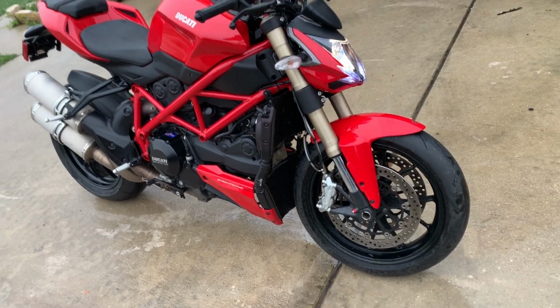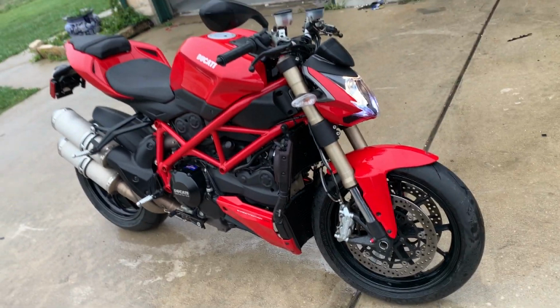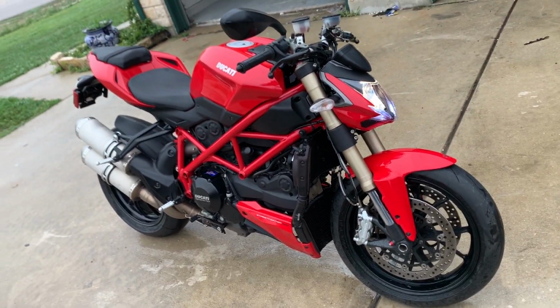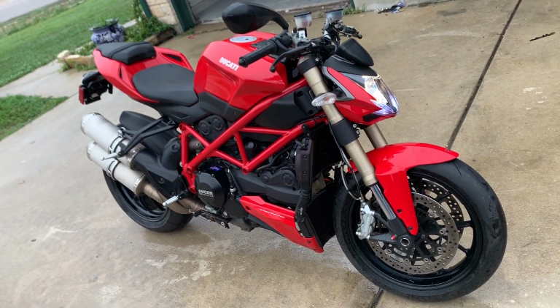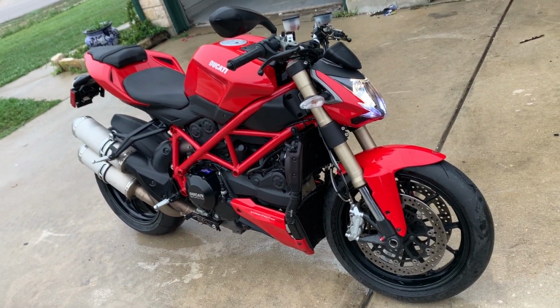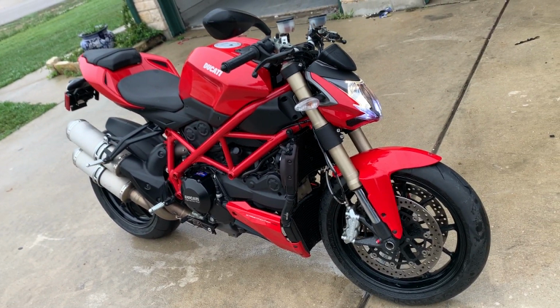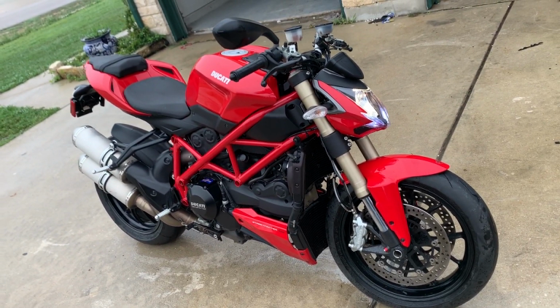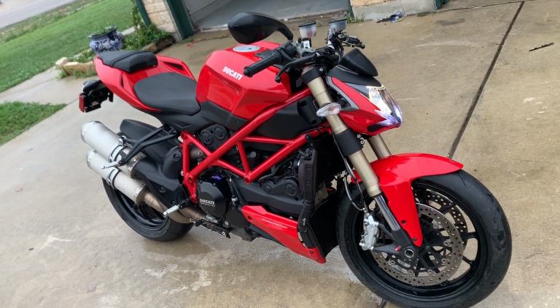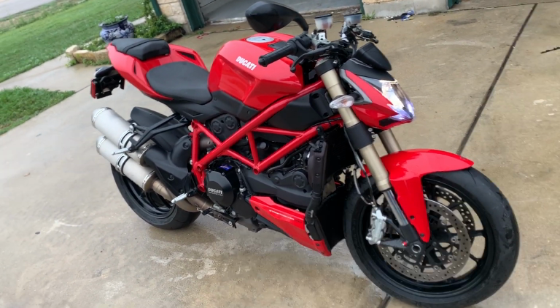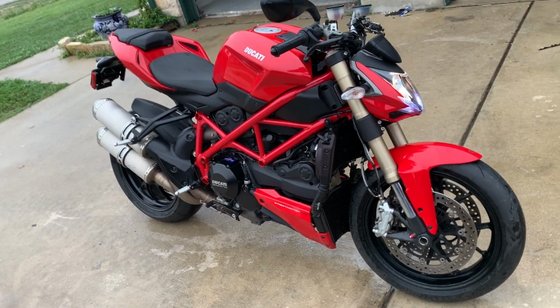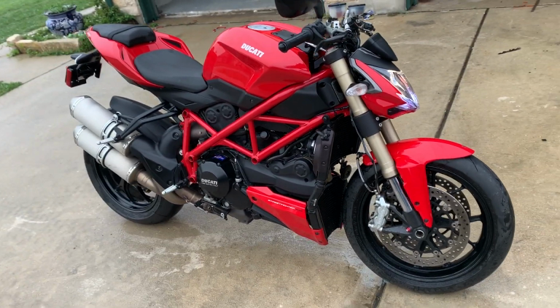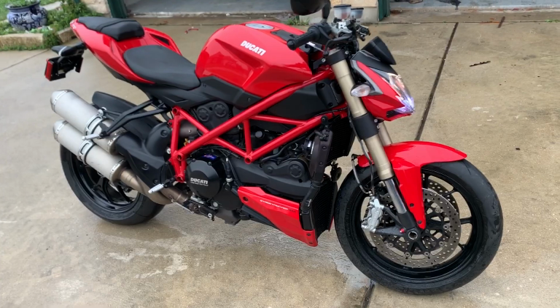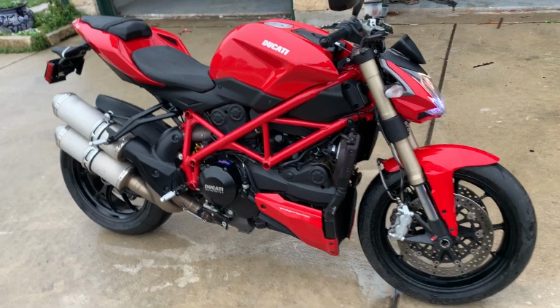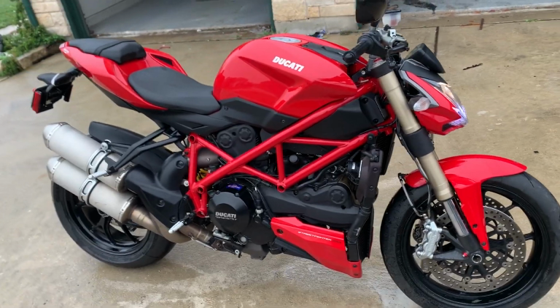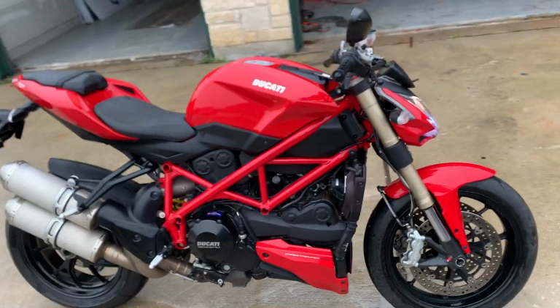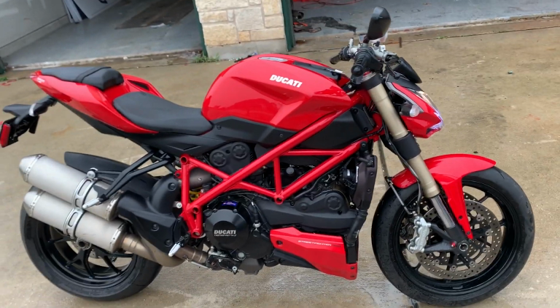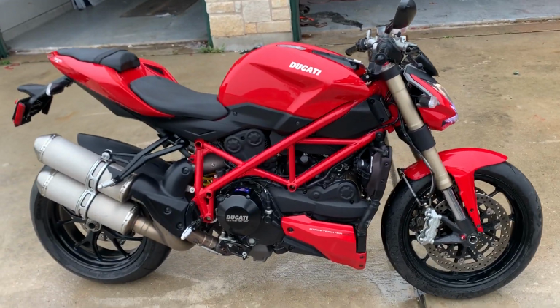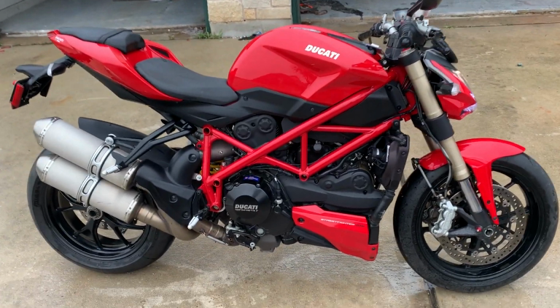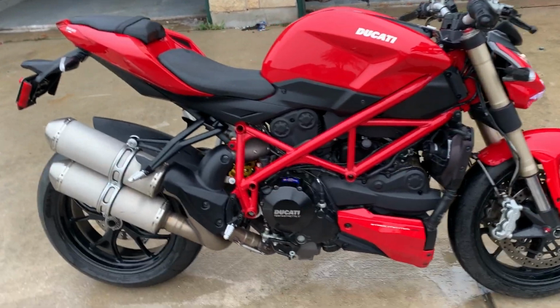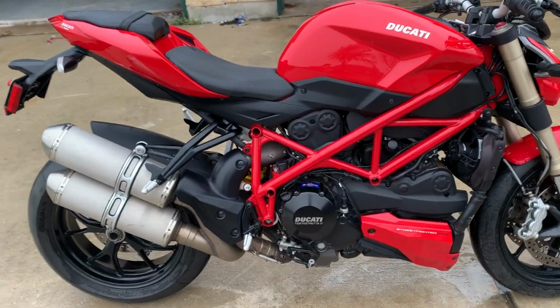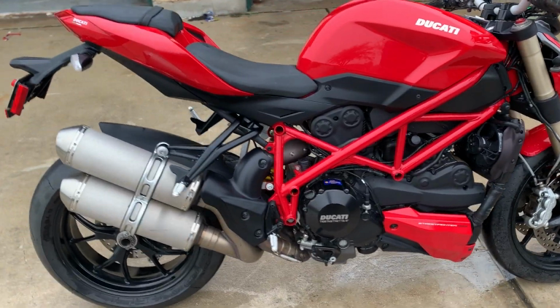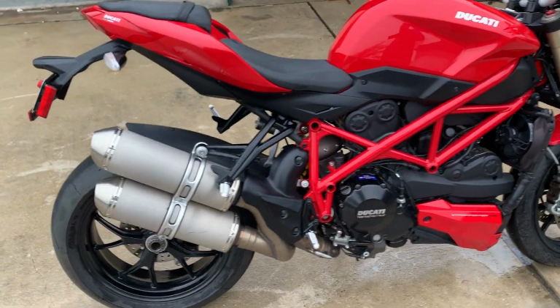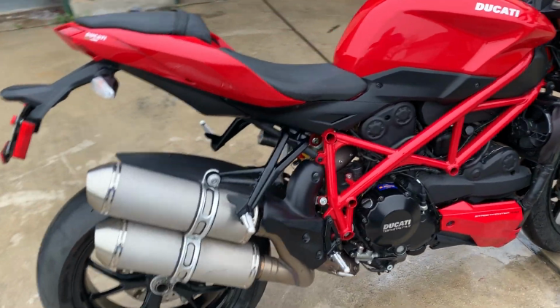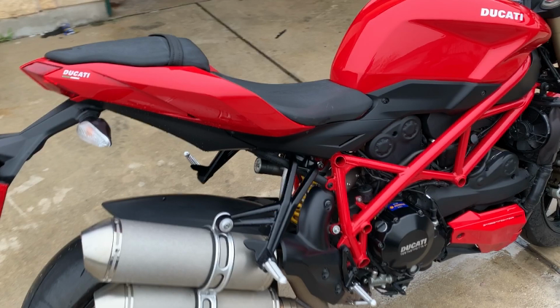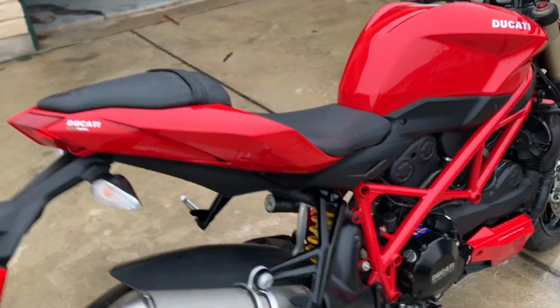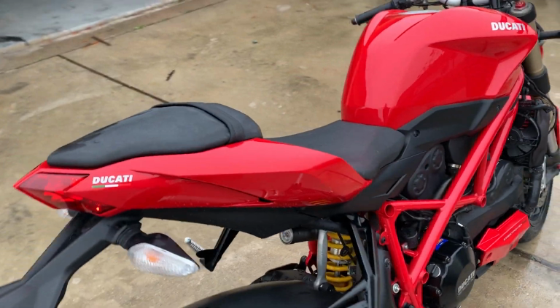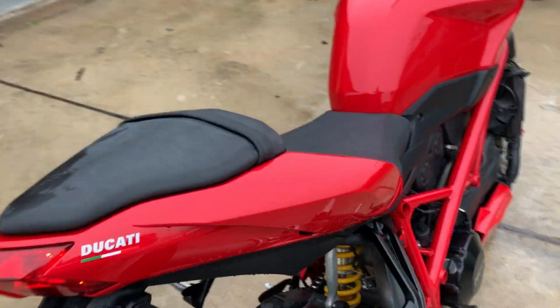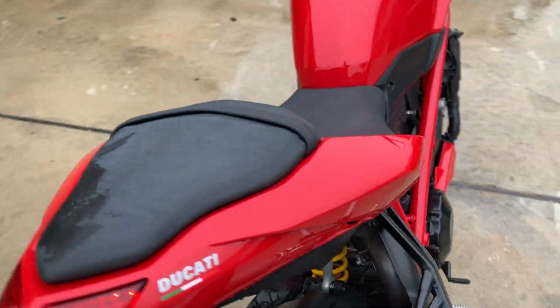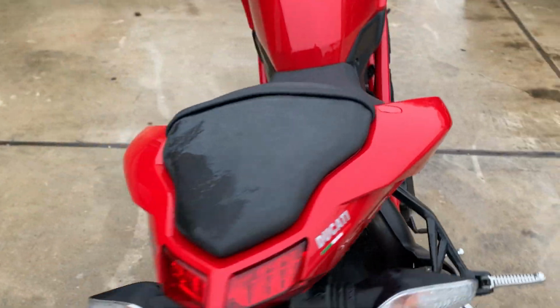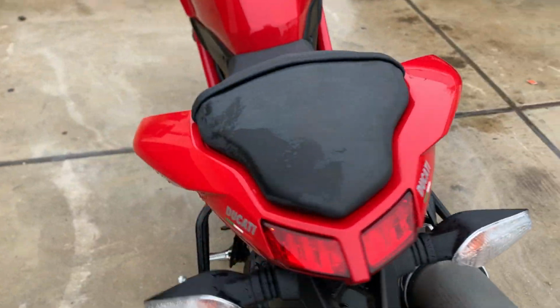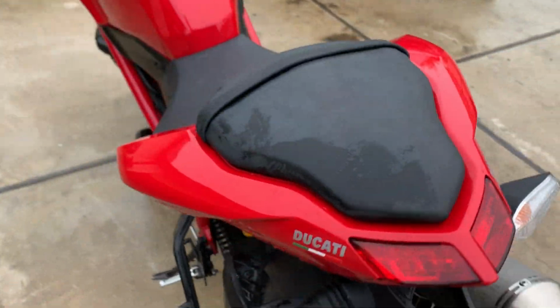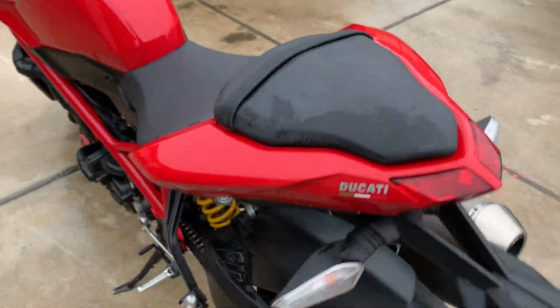There's no mods to it, it's all bone stock. Oh, and I have that other mirror as well, and I also have a set of Rizomas that go with it. But that's the bike — like I said, it's perfect. There's no scratches, no dents, good title.